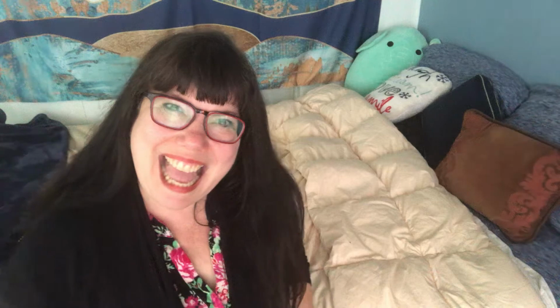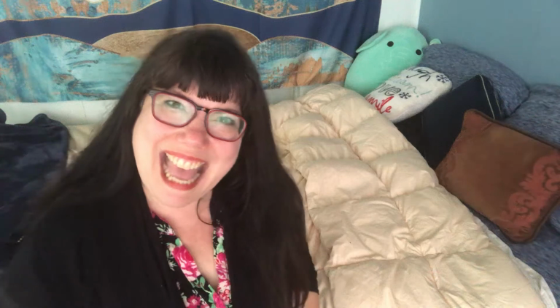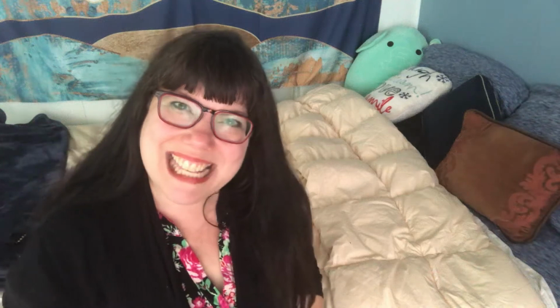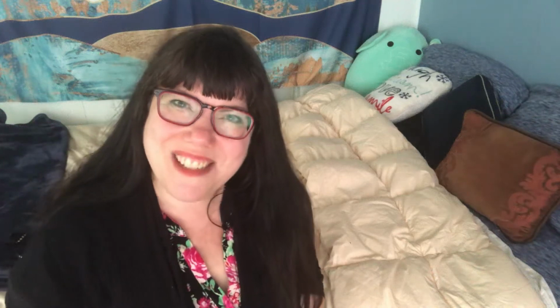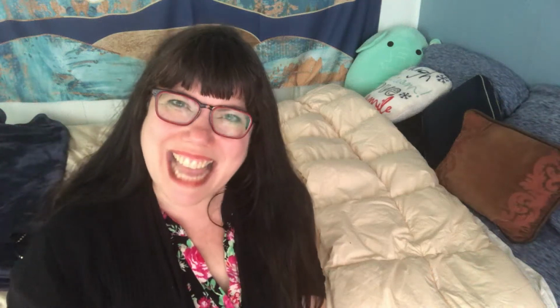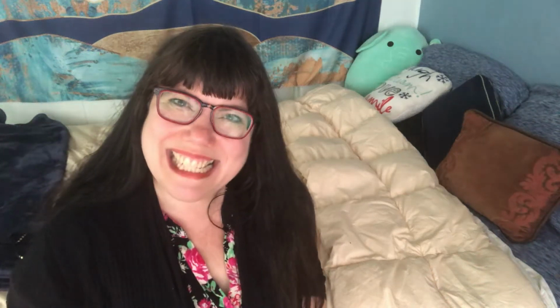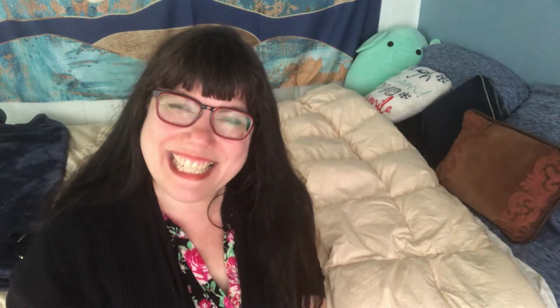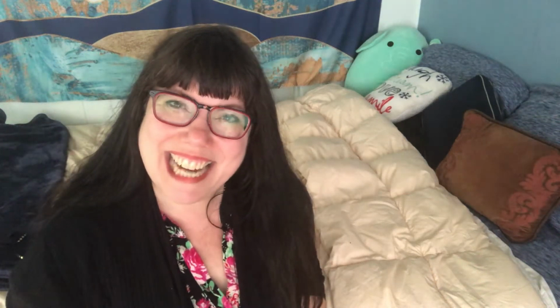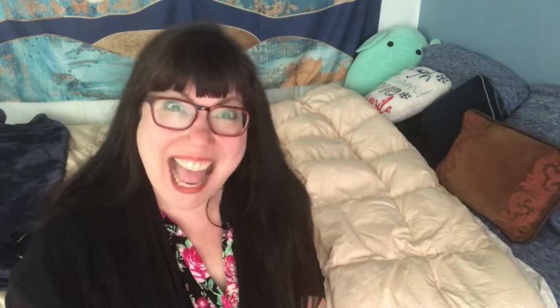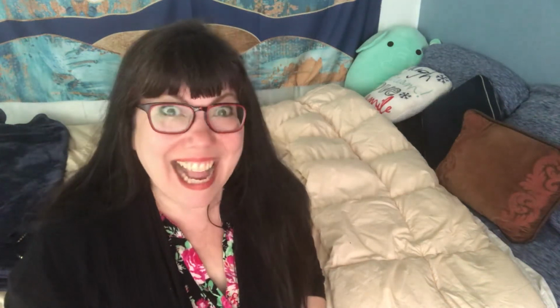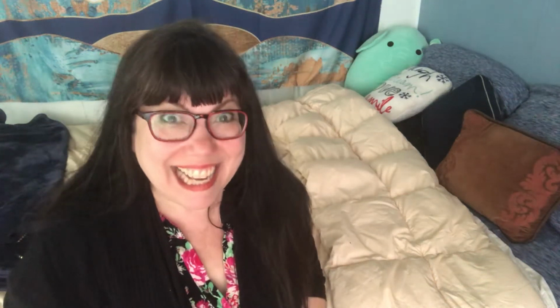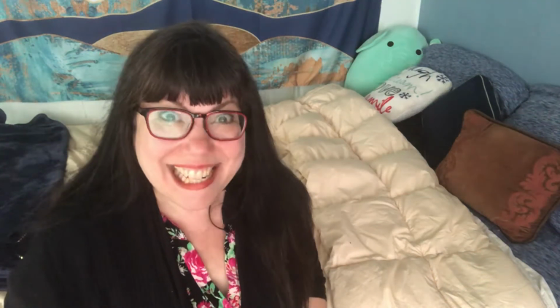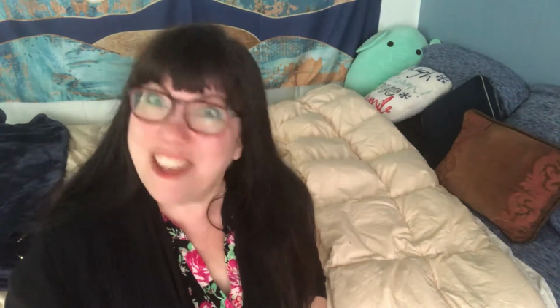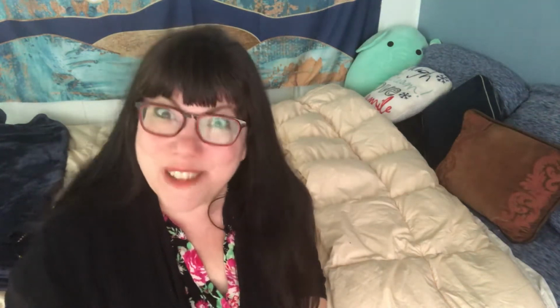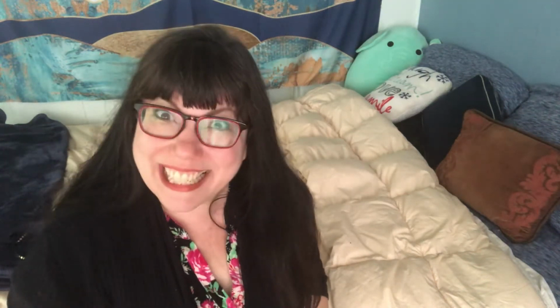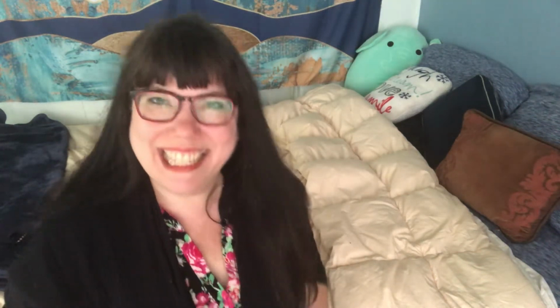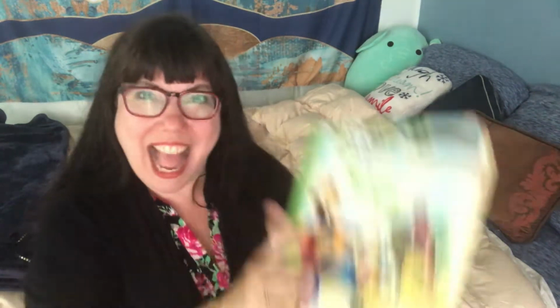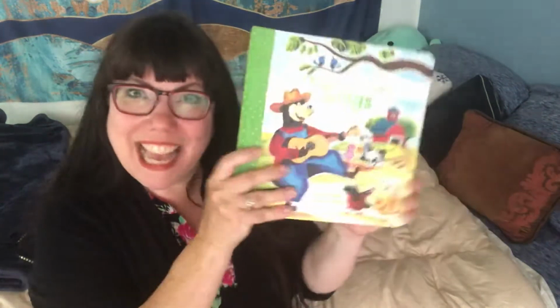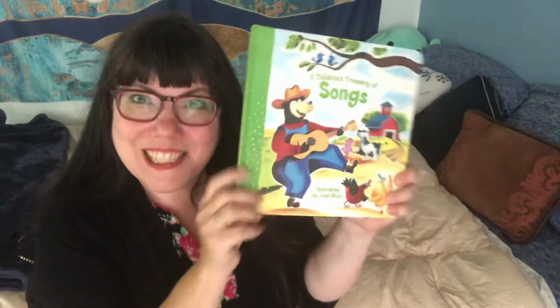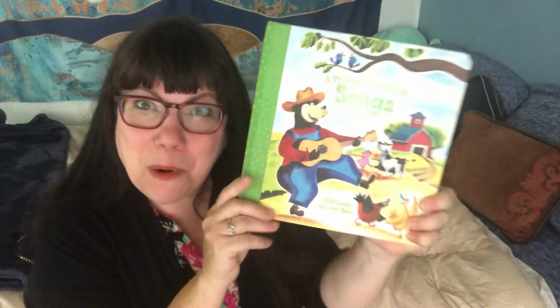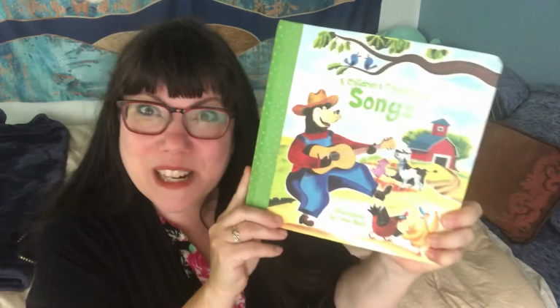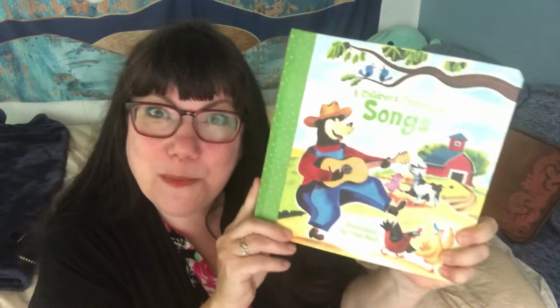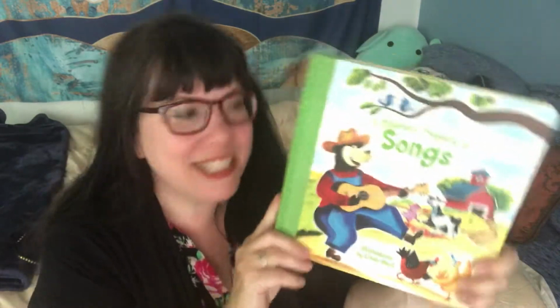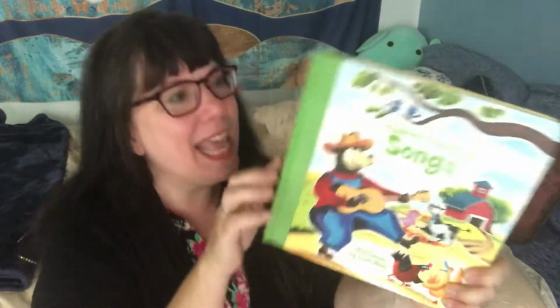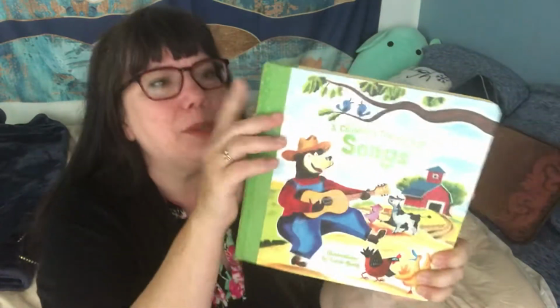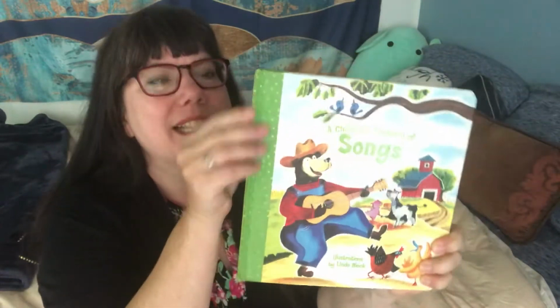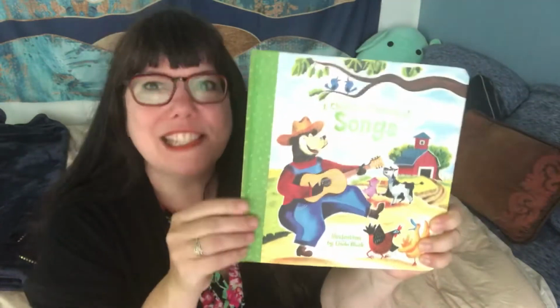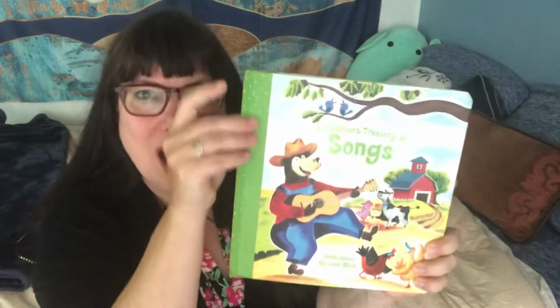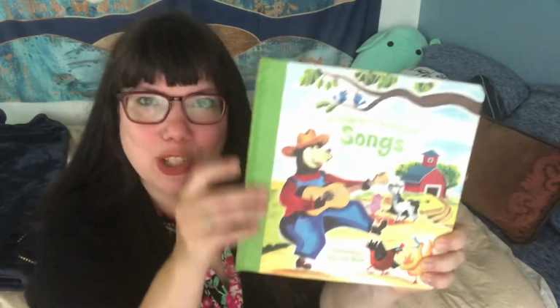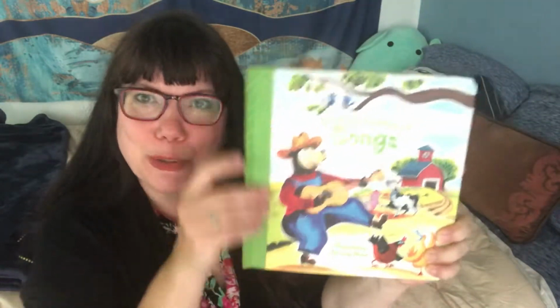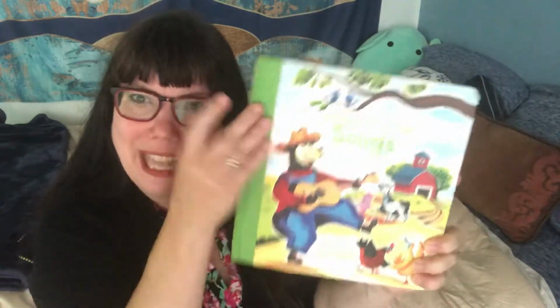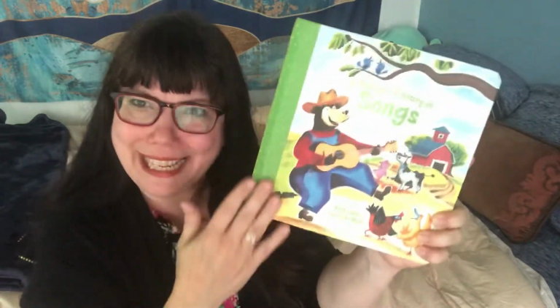Hi guys, Miss Jackson here. I got another book. I gotta stop ordering new books. This one is kind of soft too. I like it.